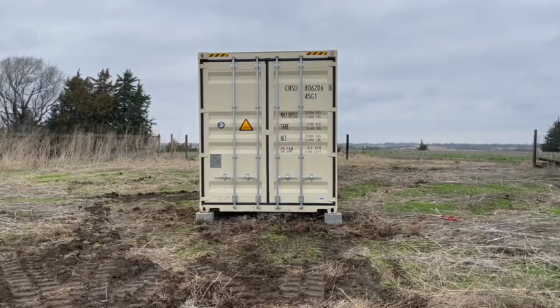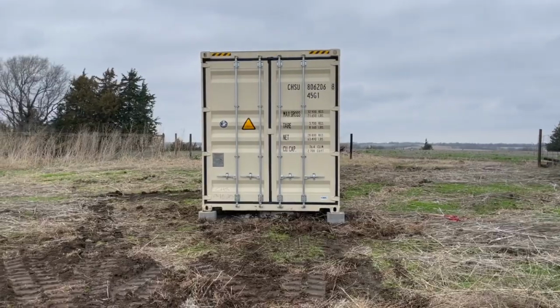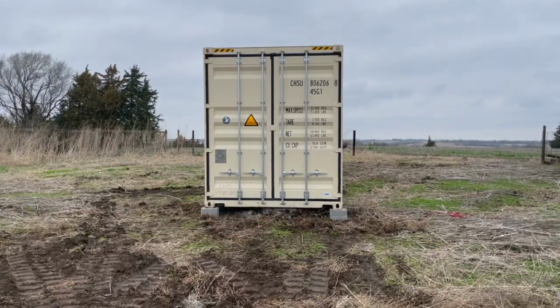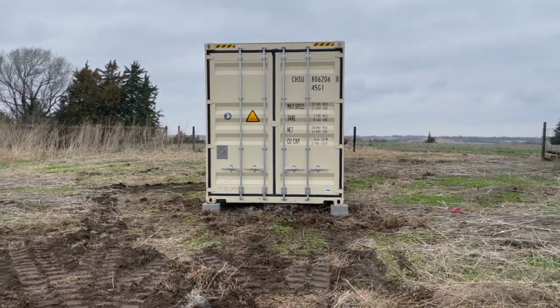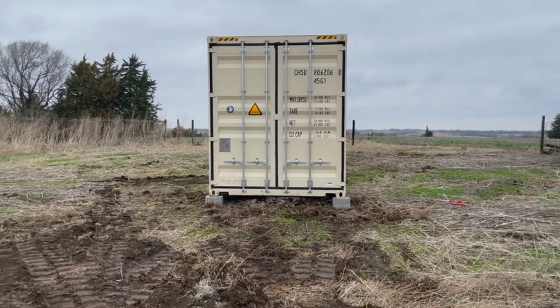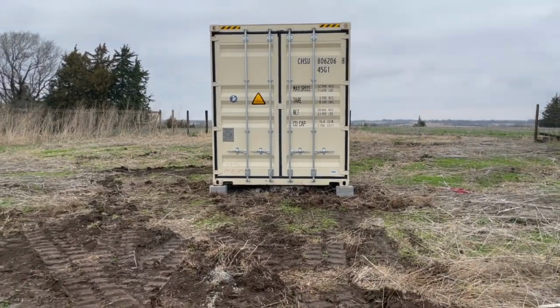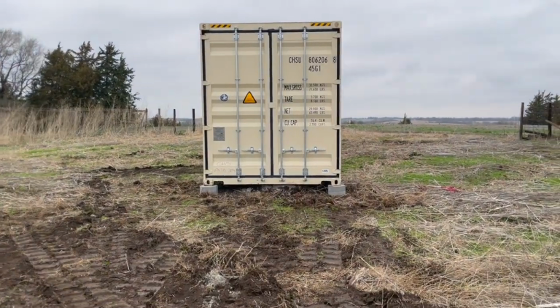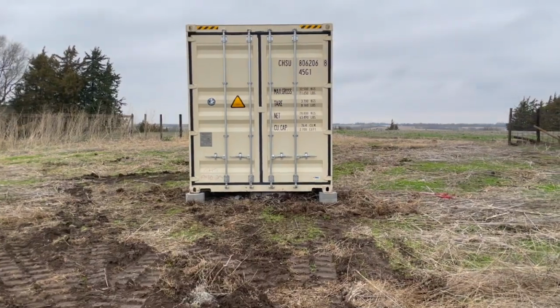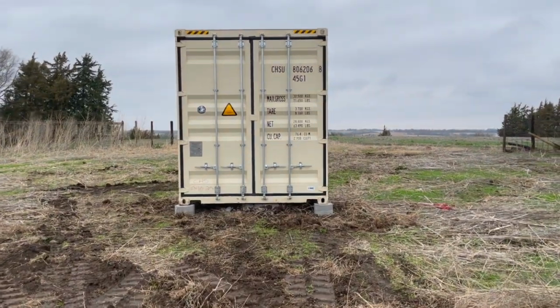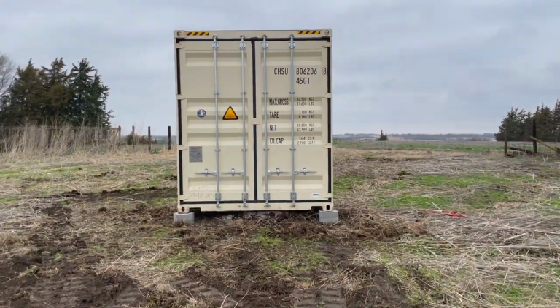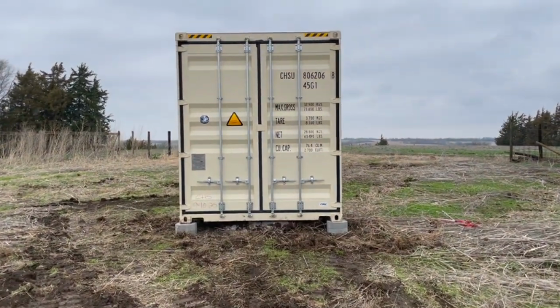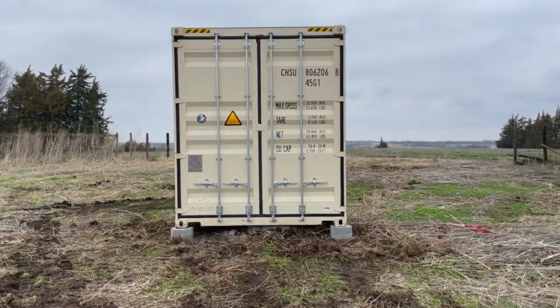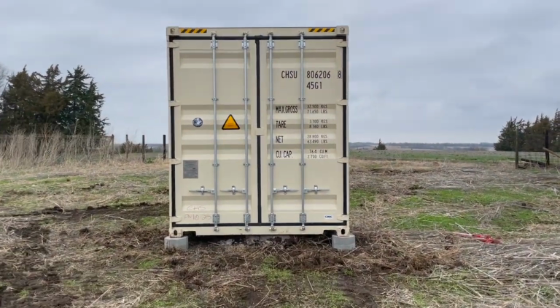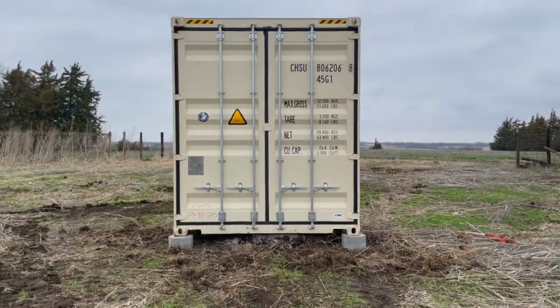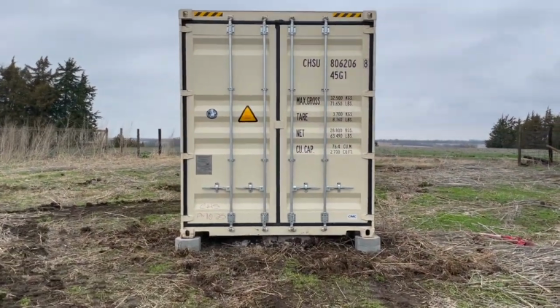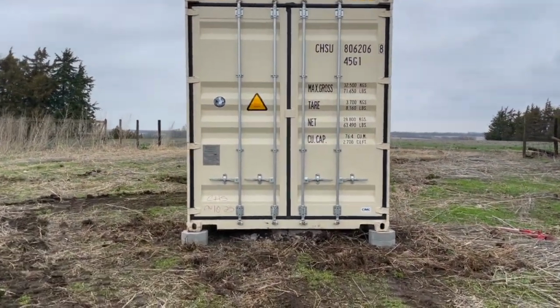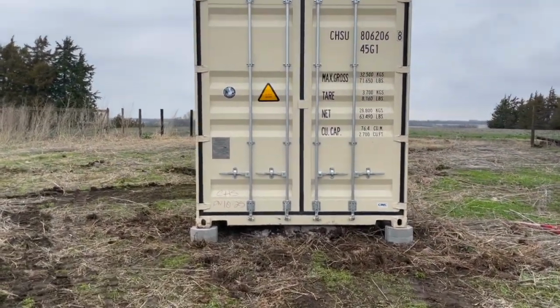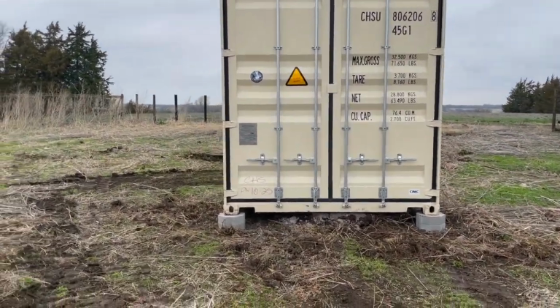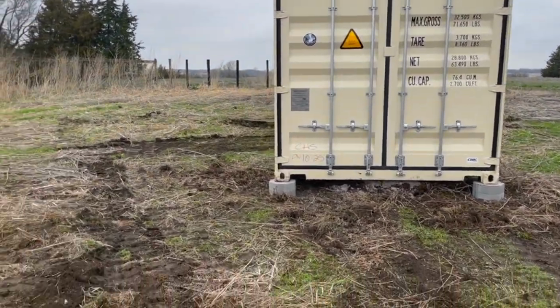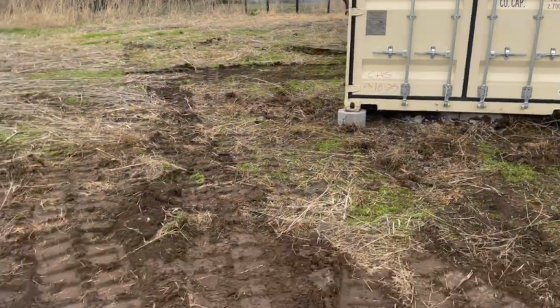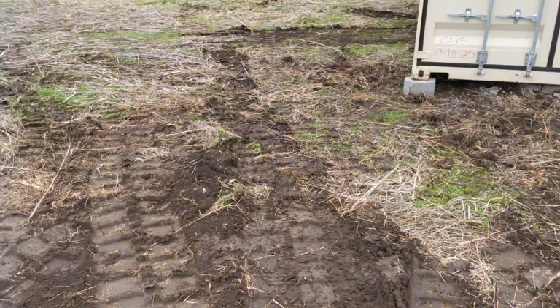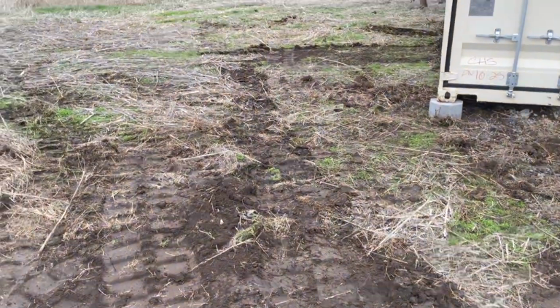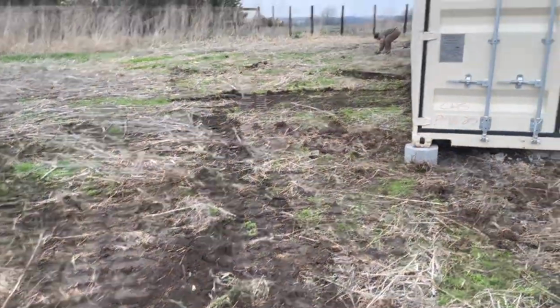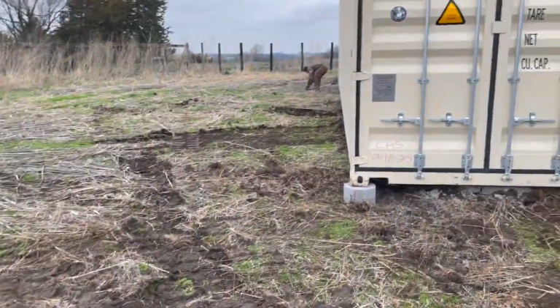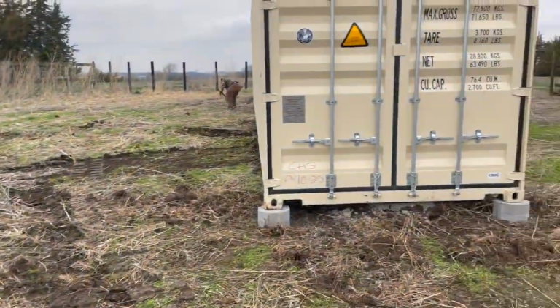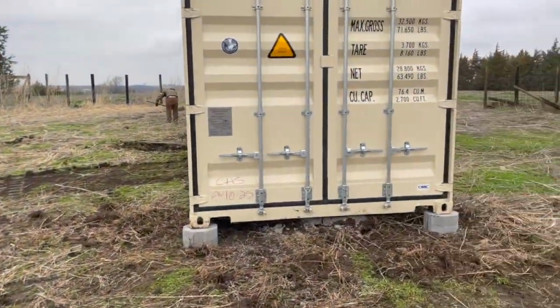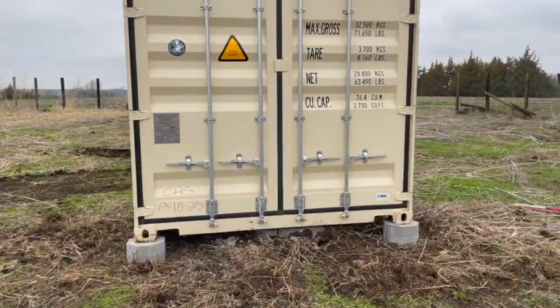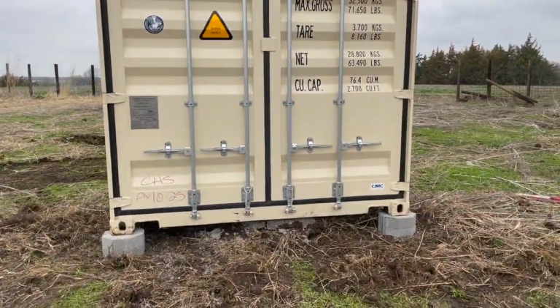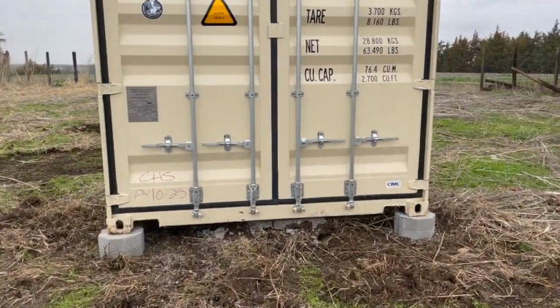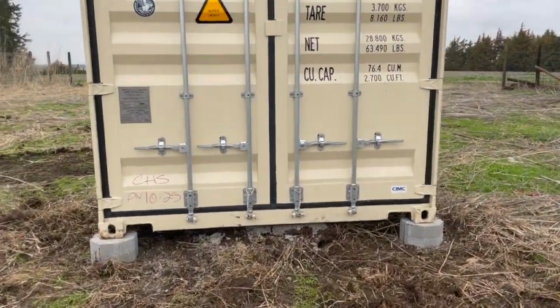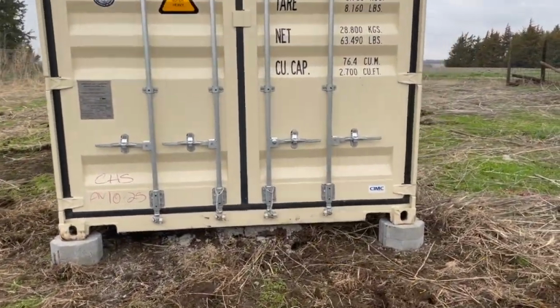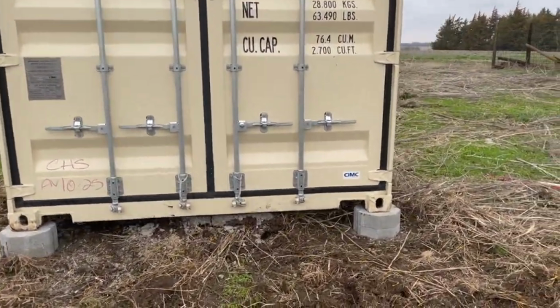So we kind of got a nice straight shot into here now. It was really hard maneuvering this around. It was just really, really wet even though, even with the track skid loader, it was slipping and sliding.